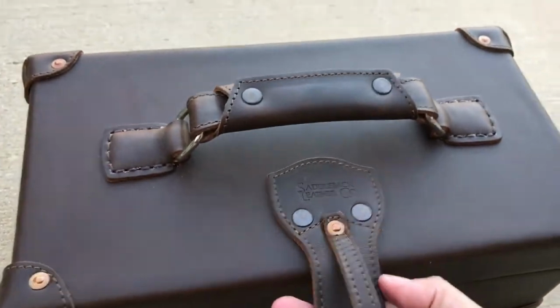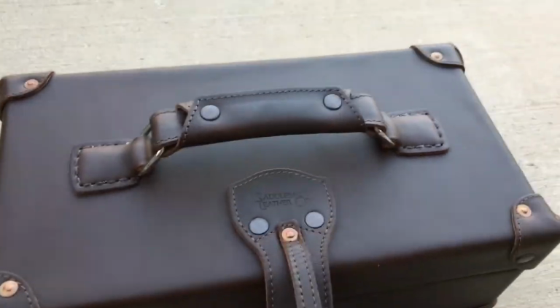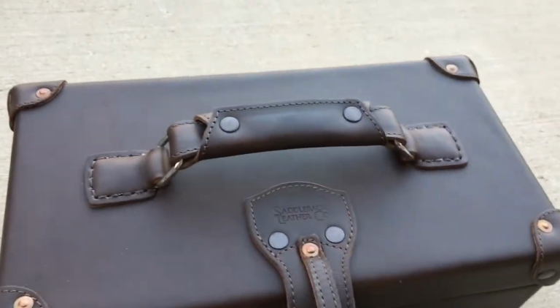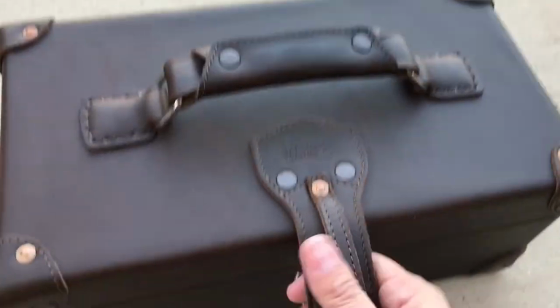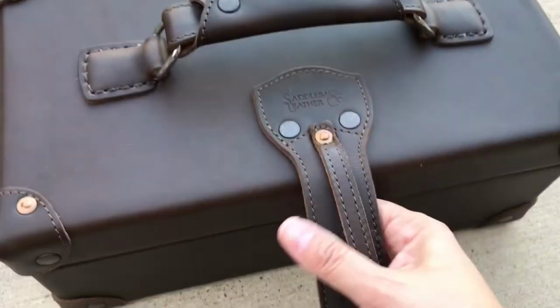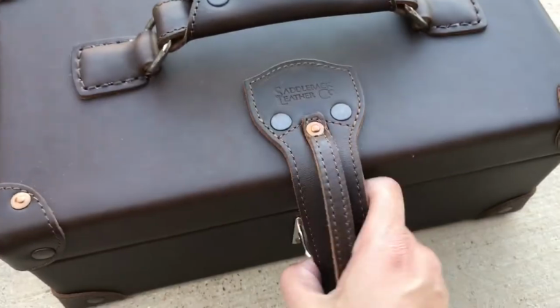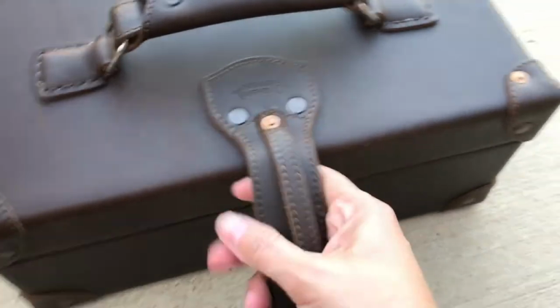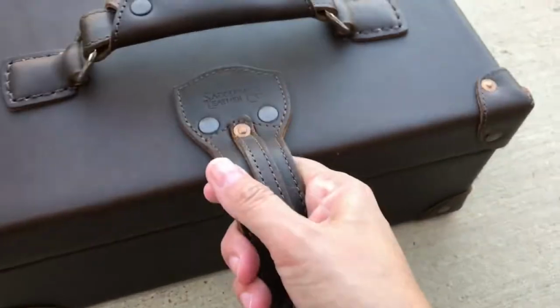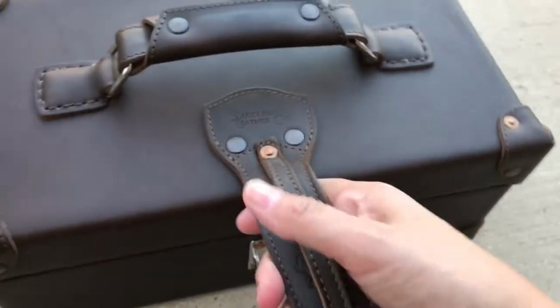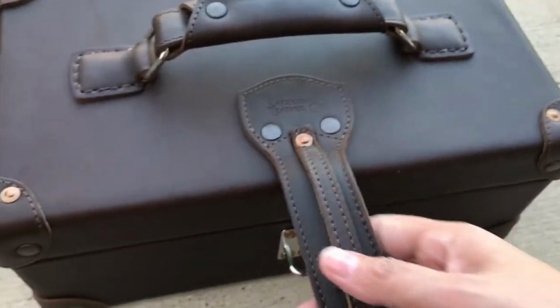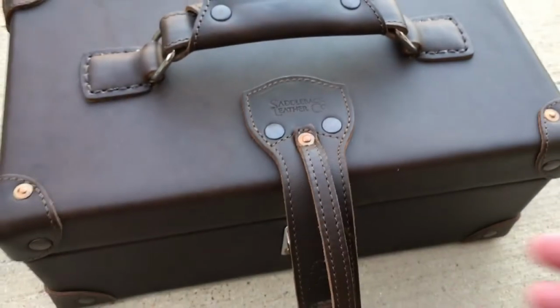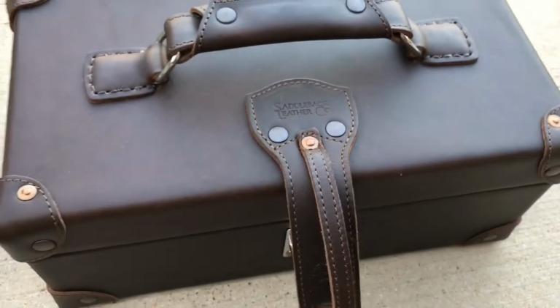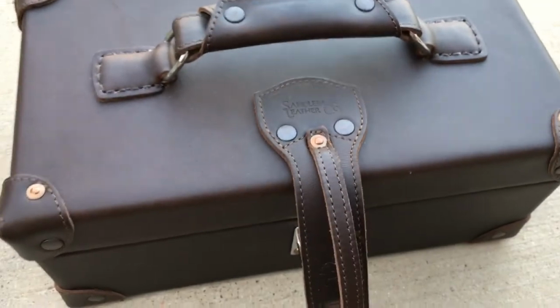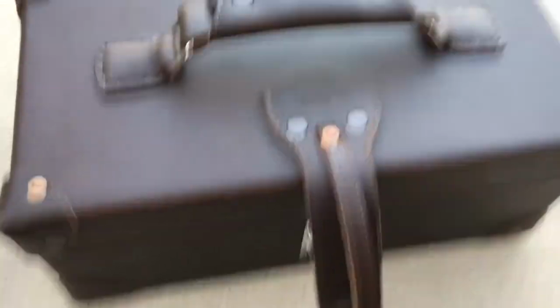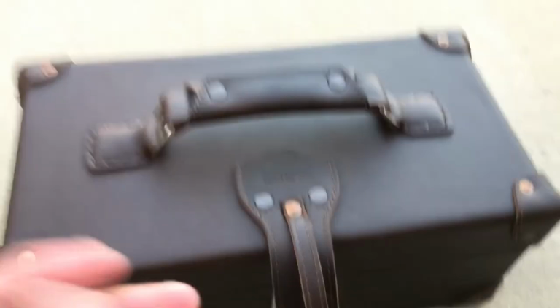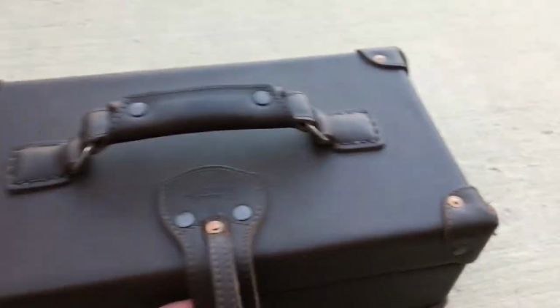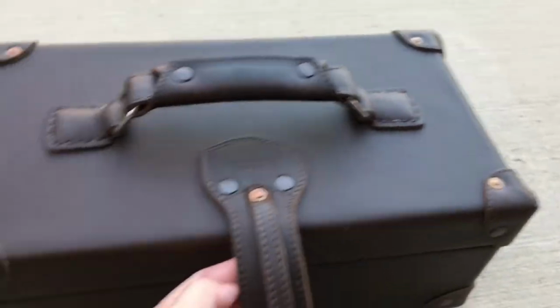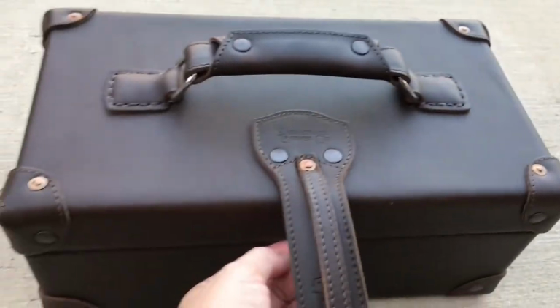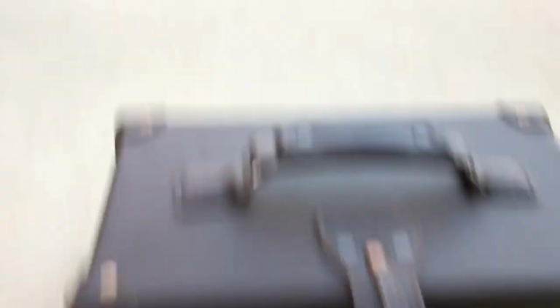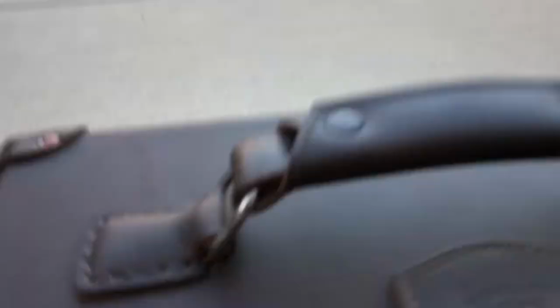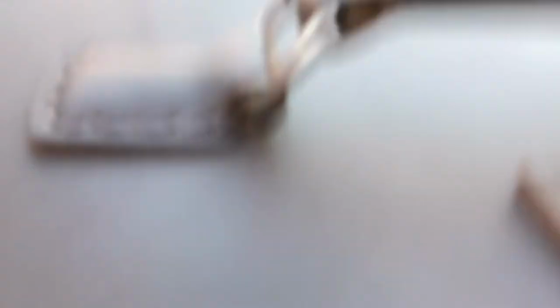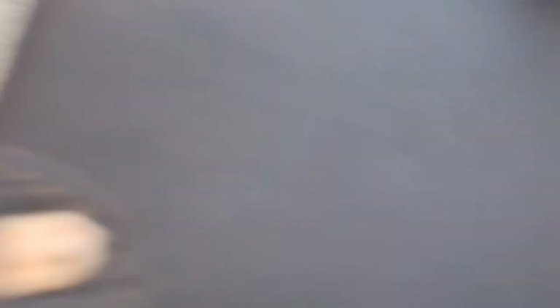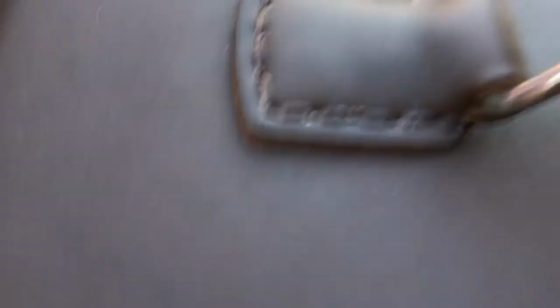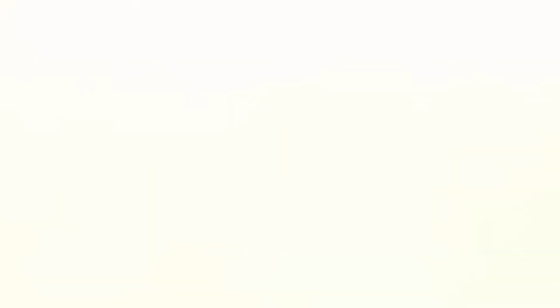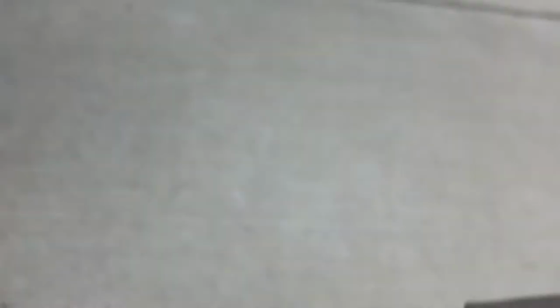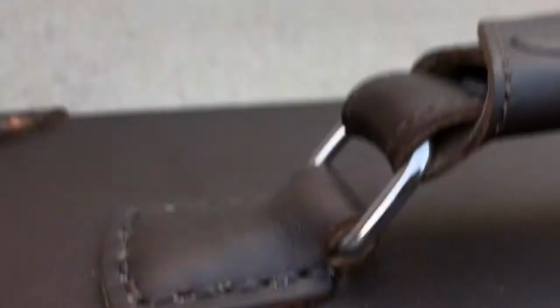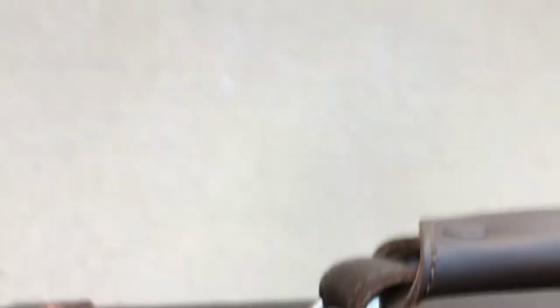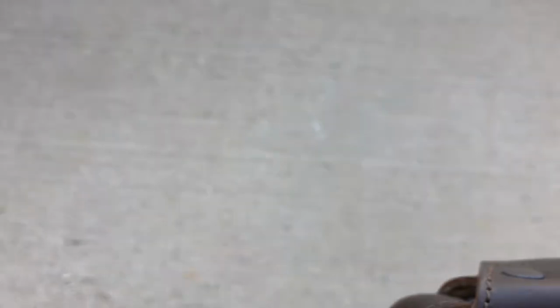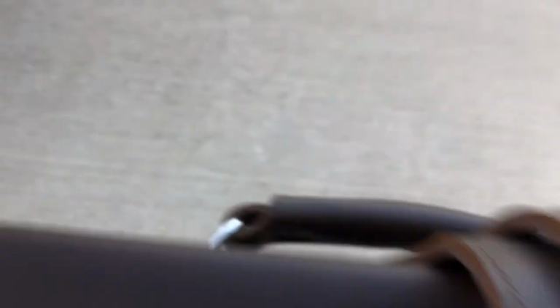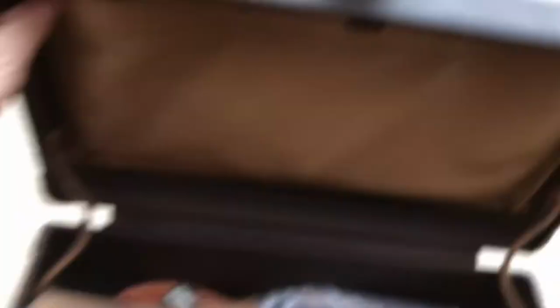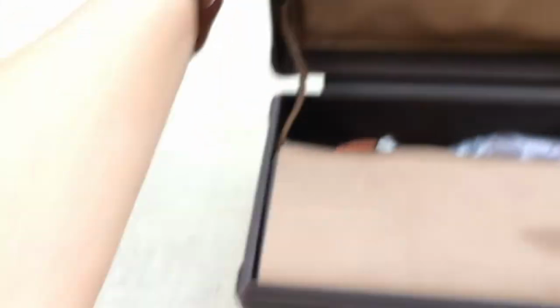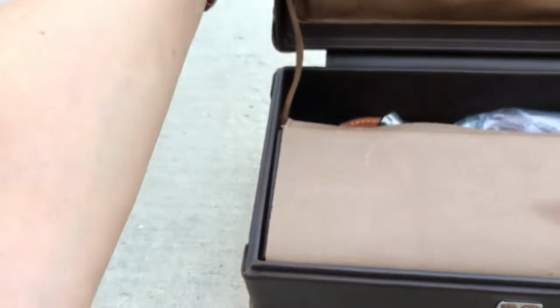It's very hard to open when you first get it. I think it's a two-handed open right now.